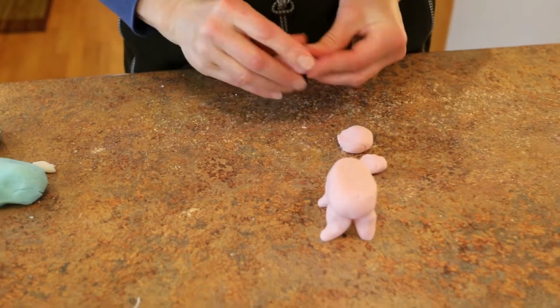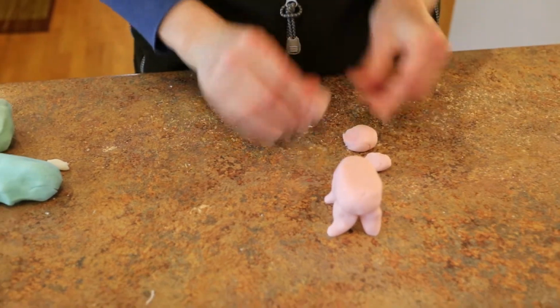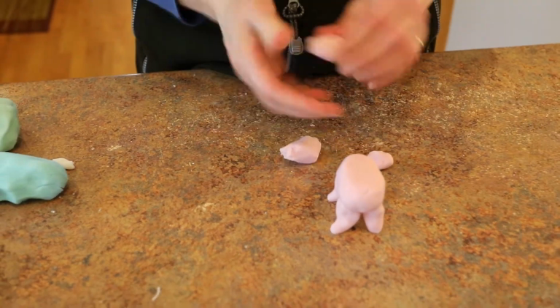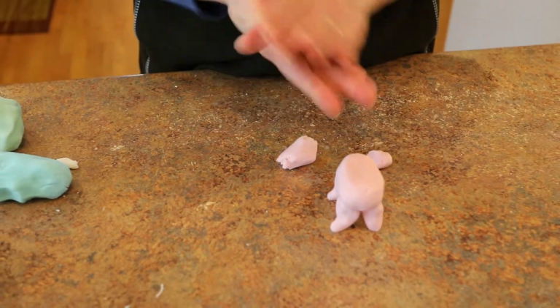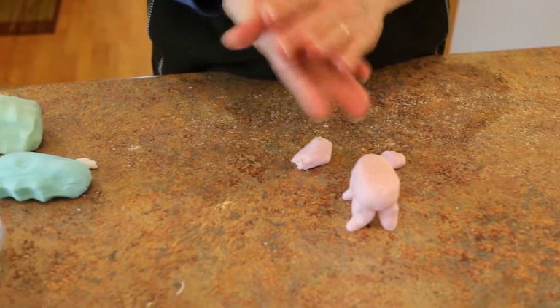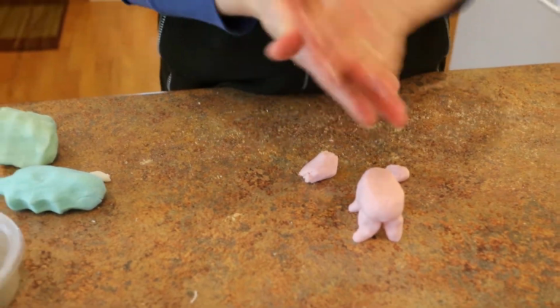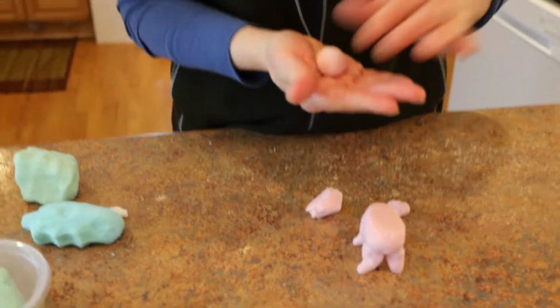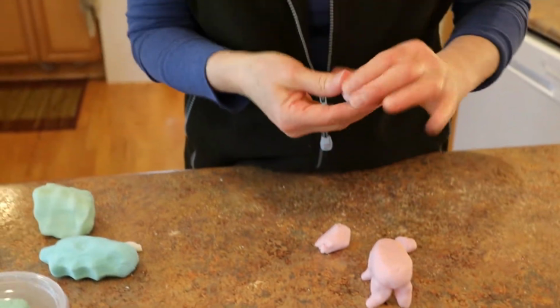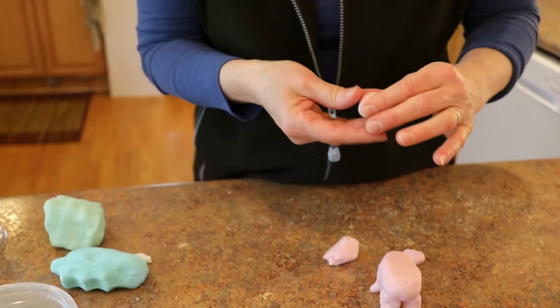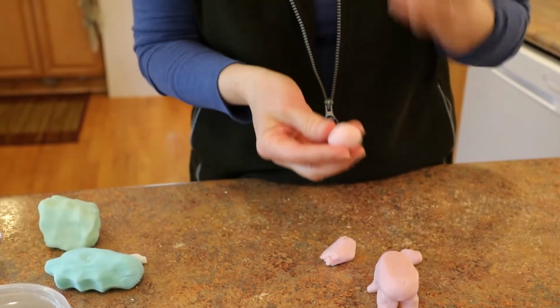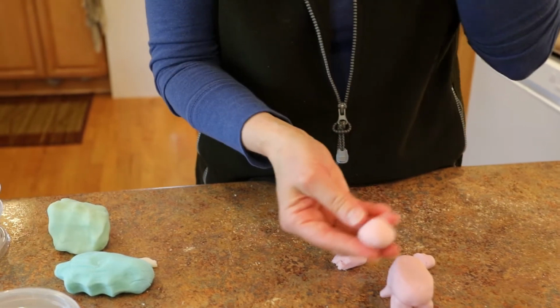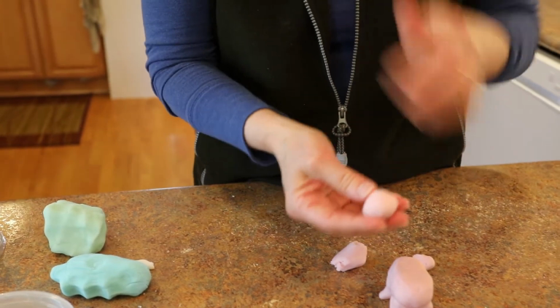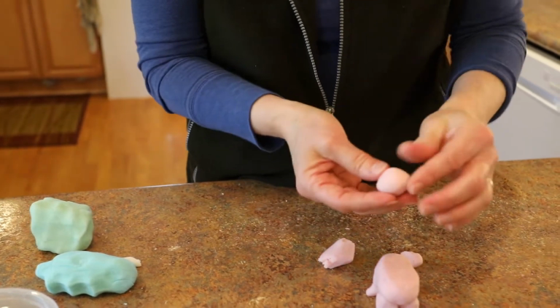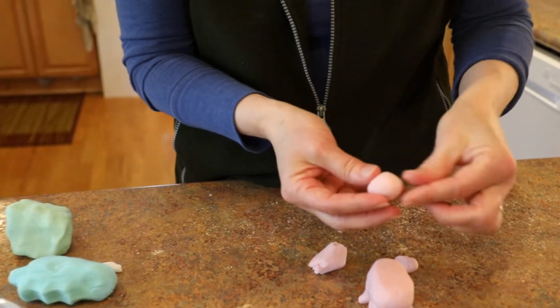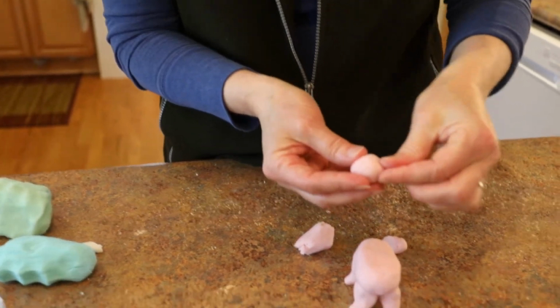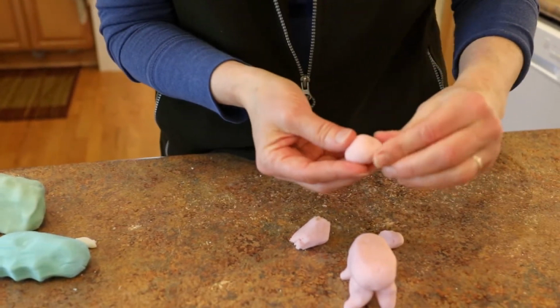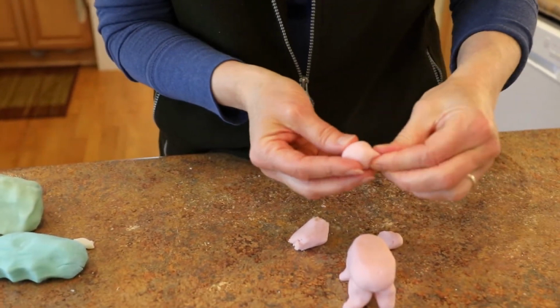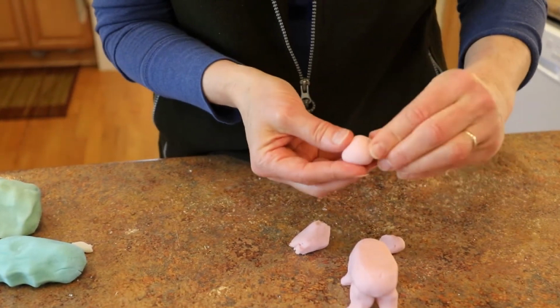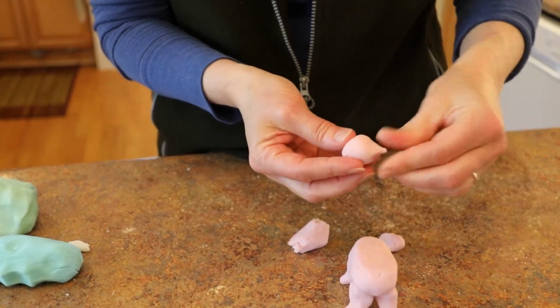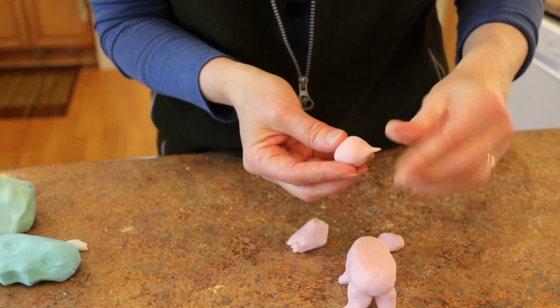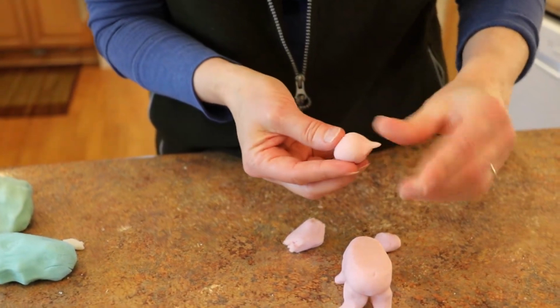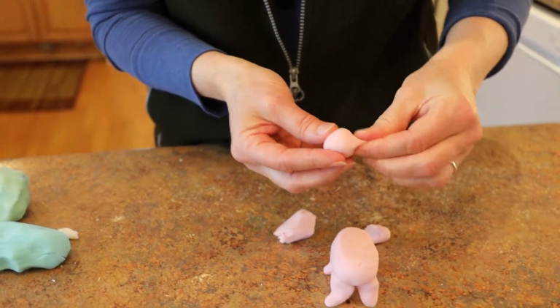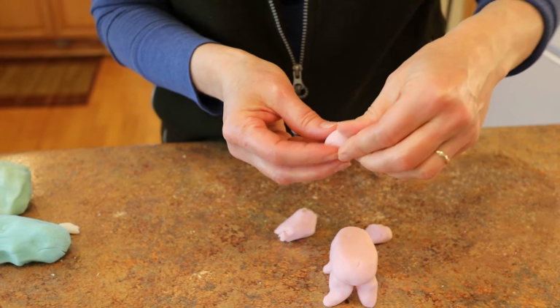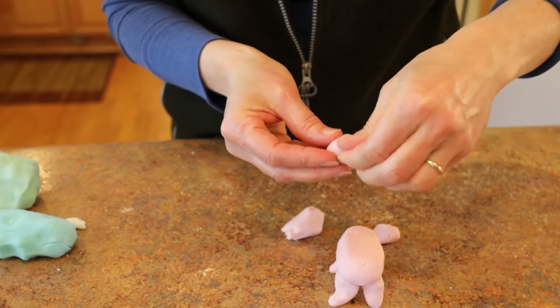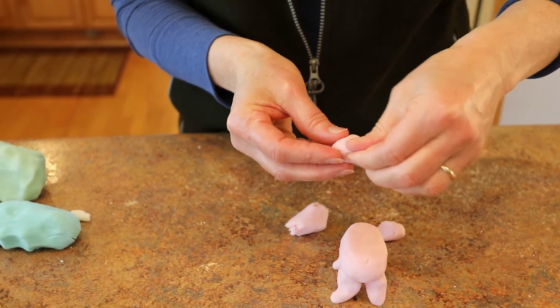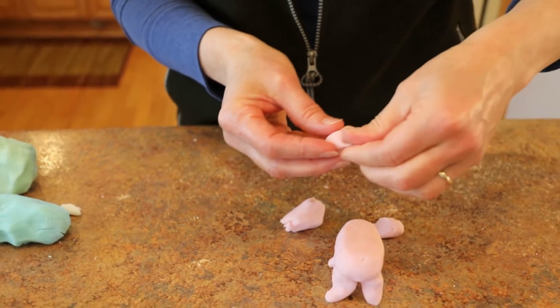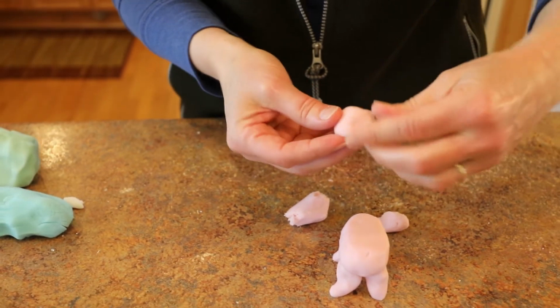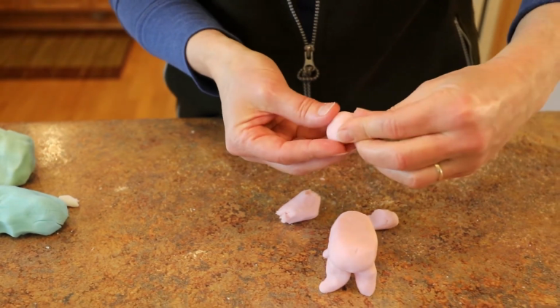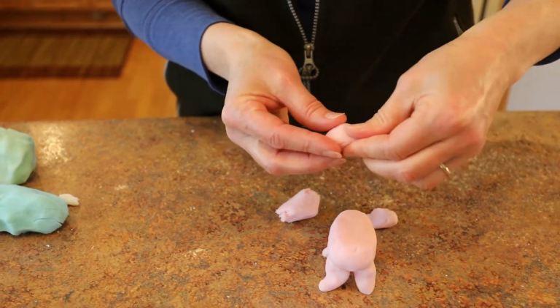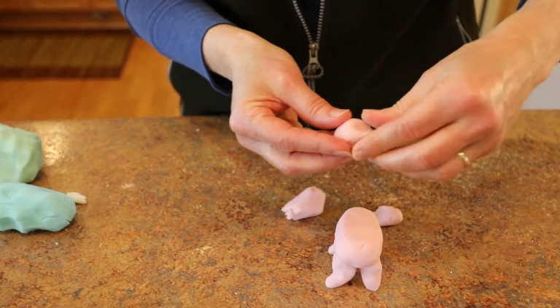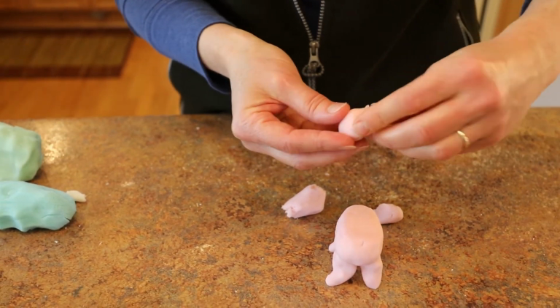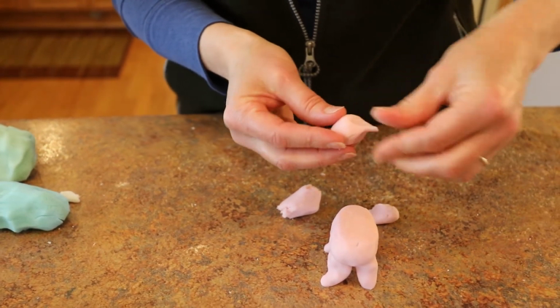Now we'll use some clay for the head. I just make it round in my hand and then pinch up the pointy ears, smoothing them out of the head.